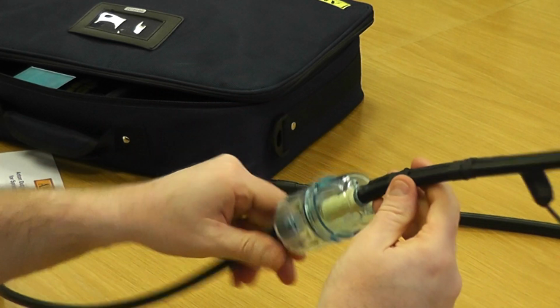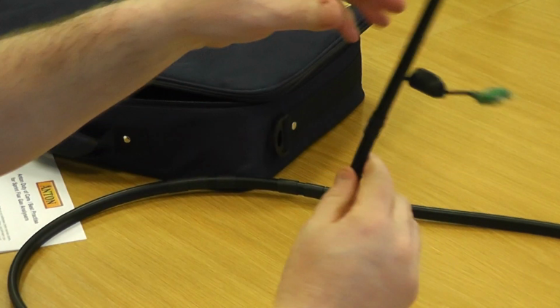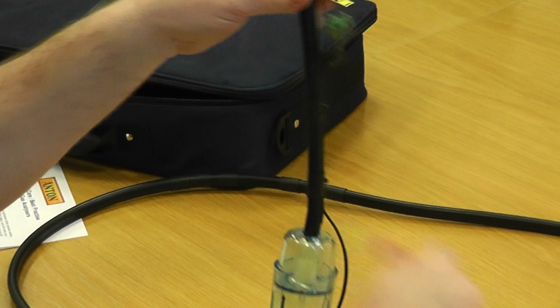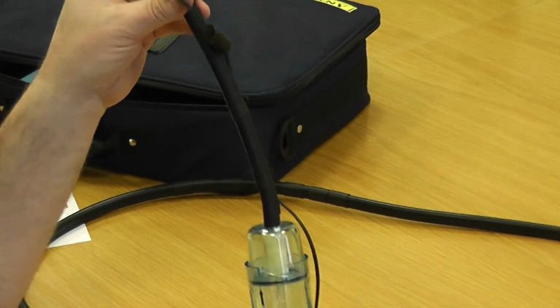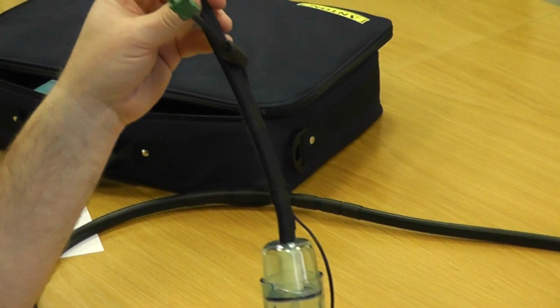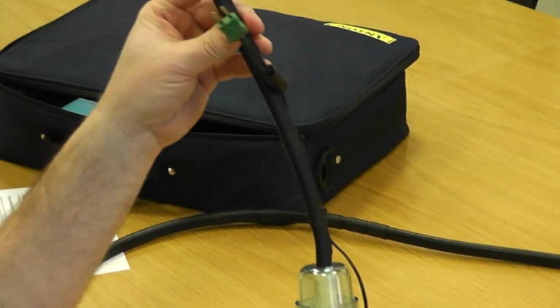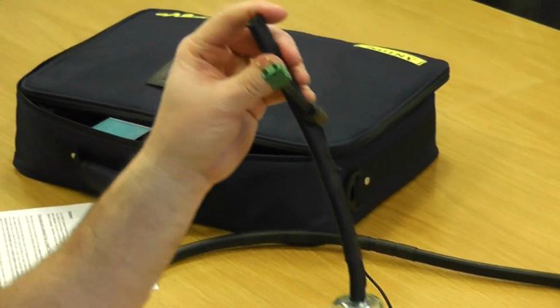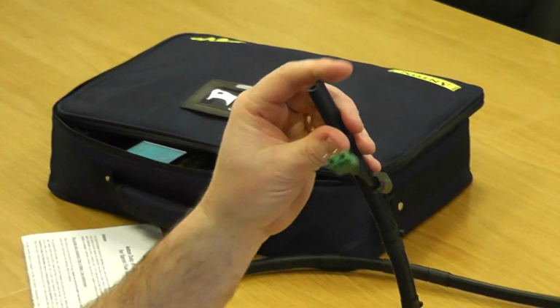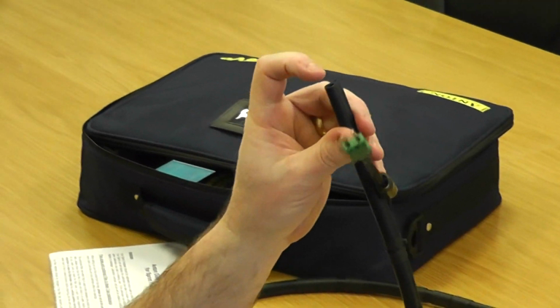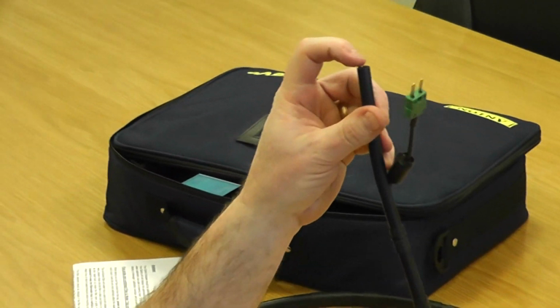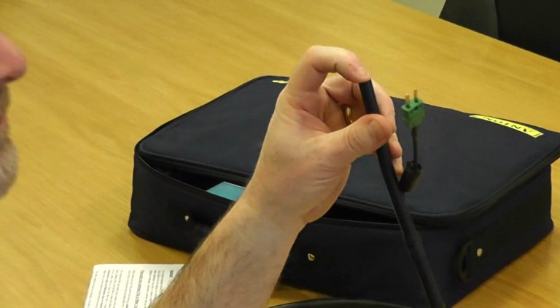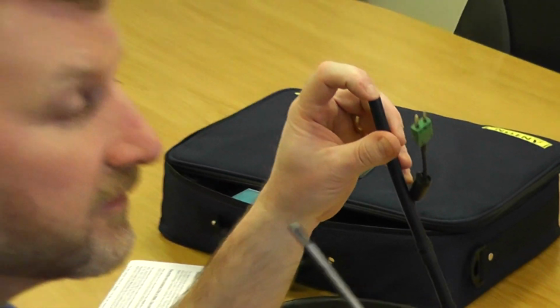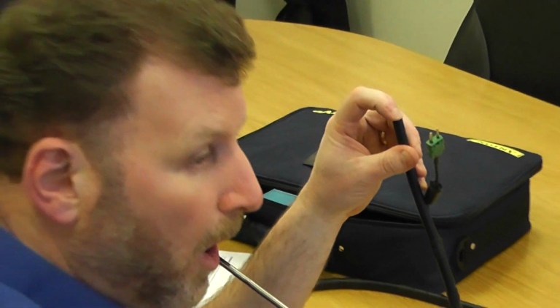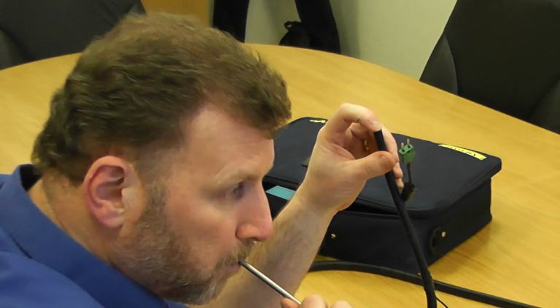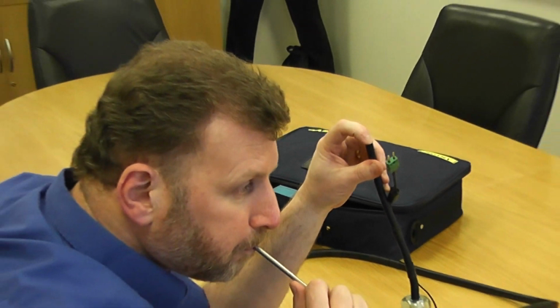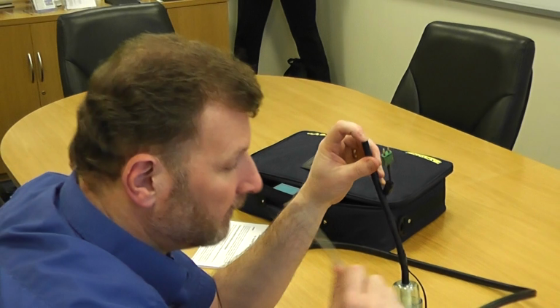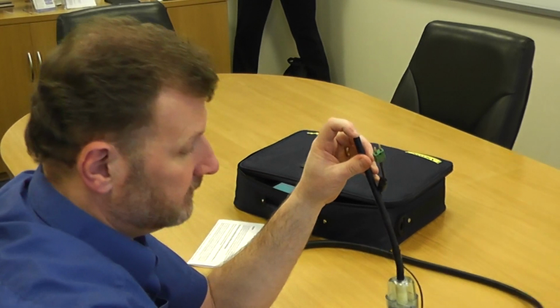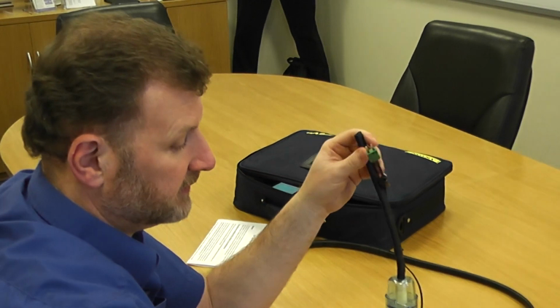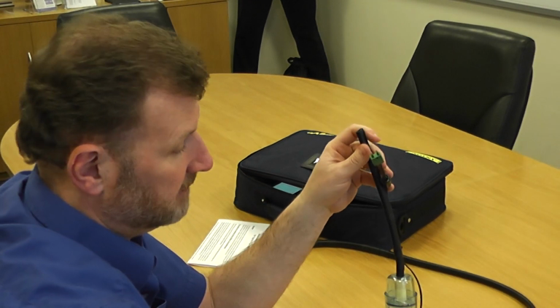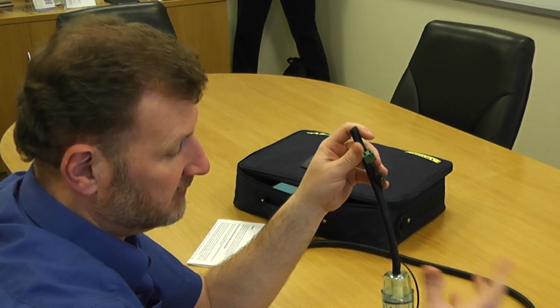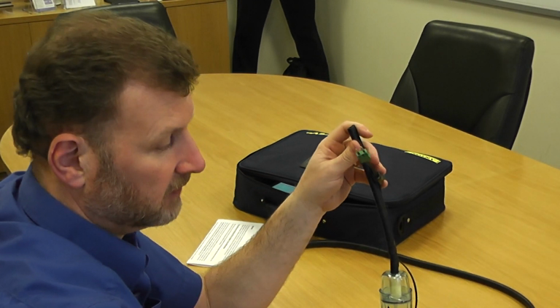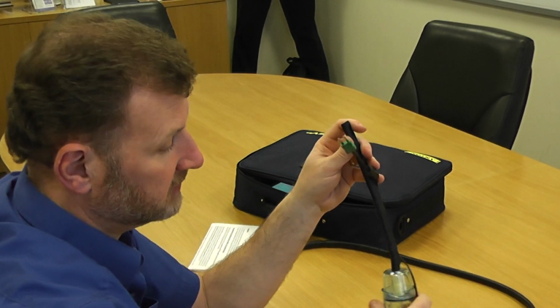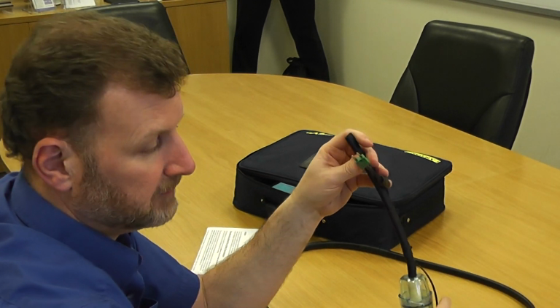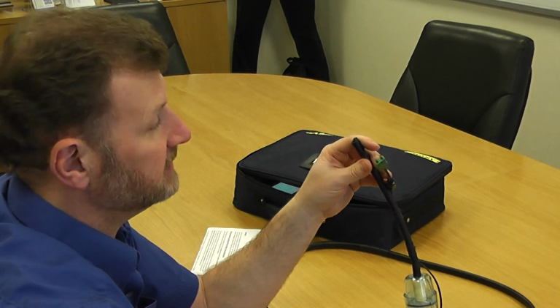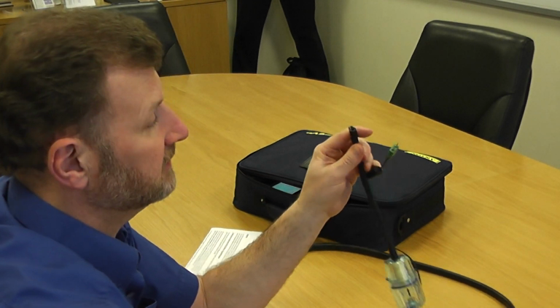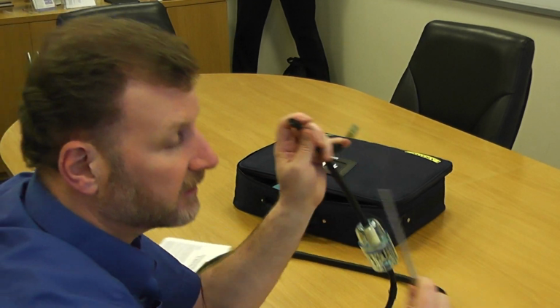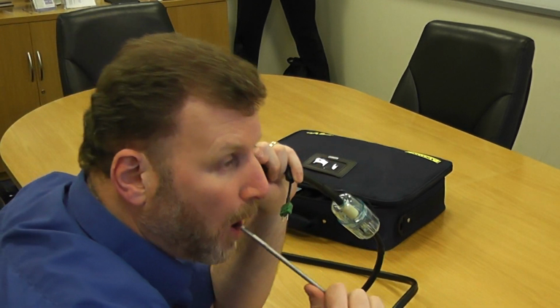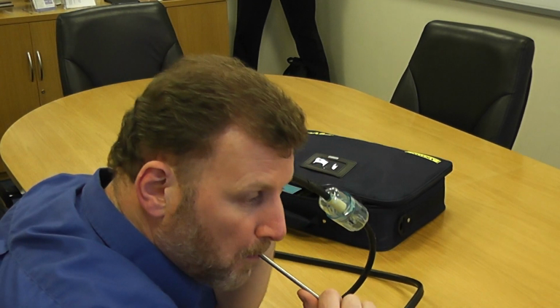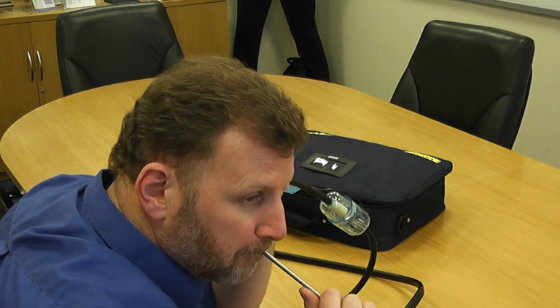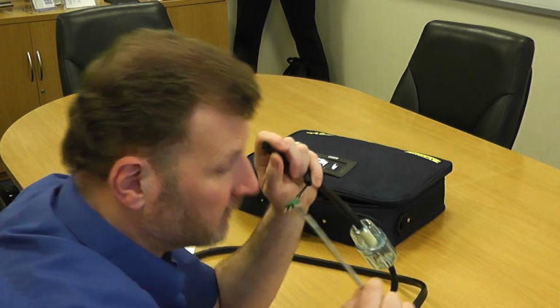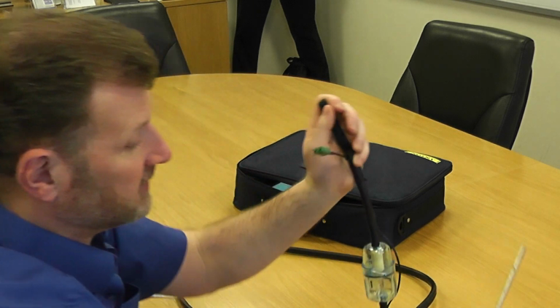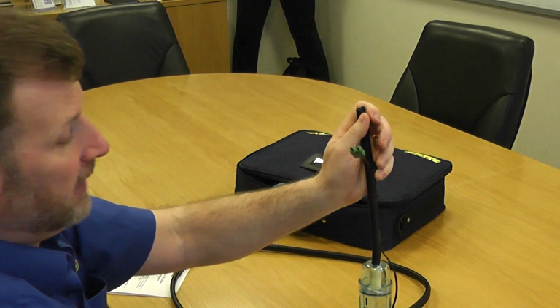Now I'm going to repeat the test I did earlier. I'll hold my finger on that — nothing is letting by, so we know the readings aren't going to be depleted. And I've got a nice clear run, so the flue probe is ready to go.